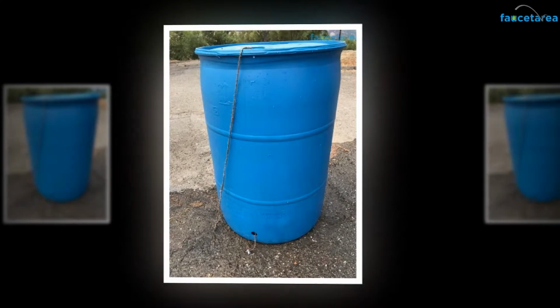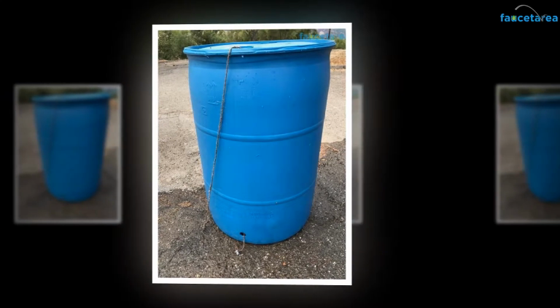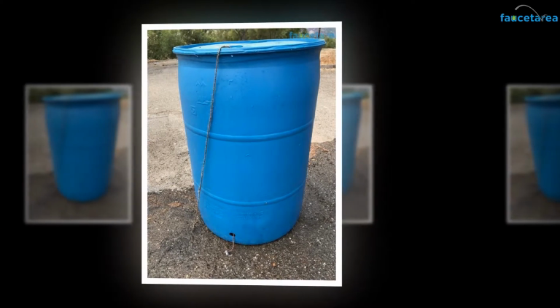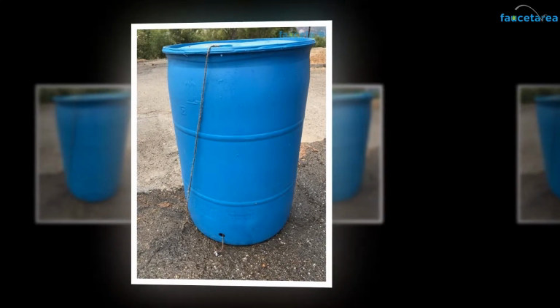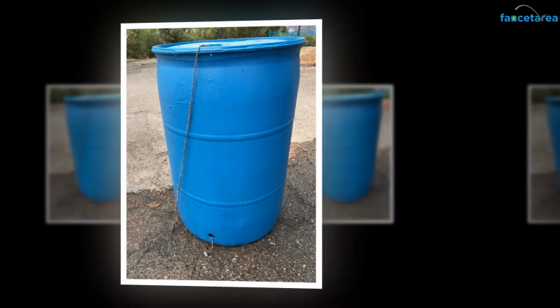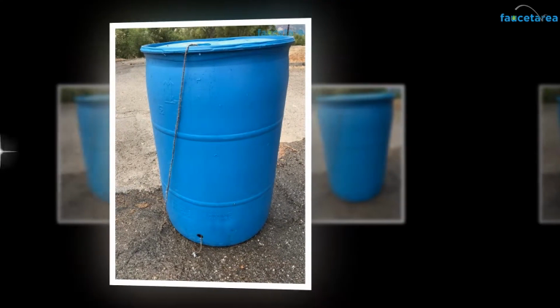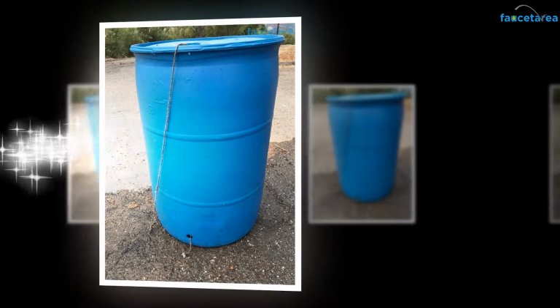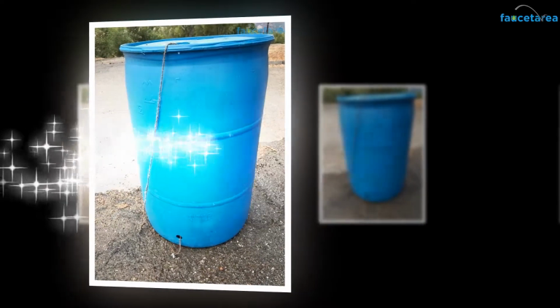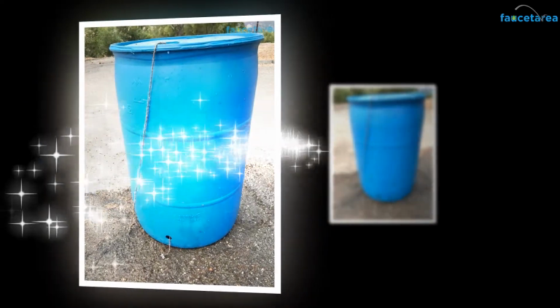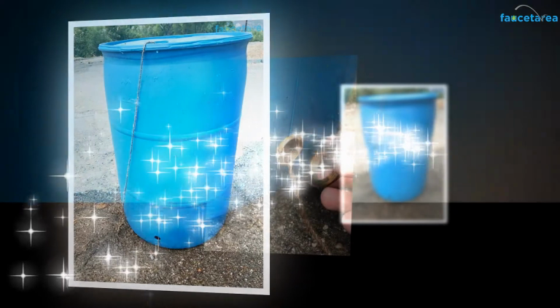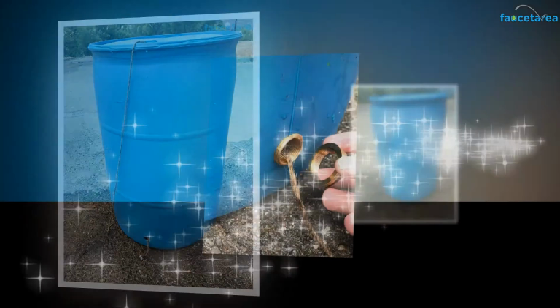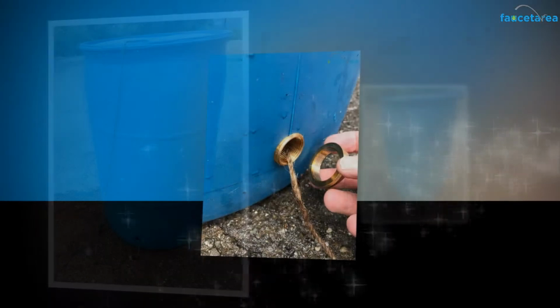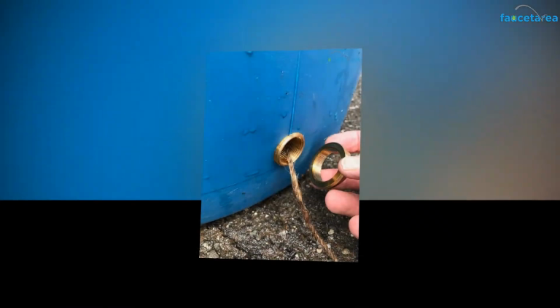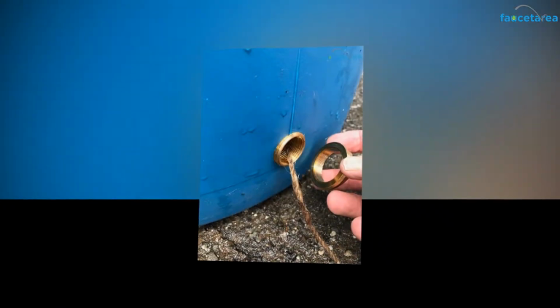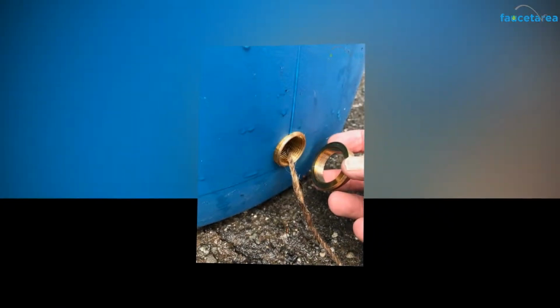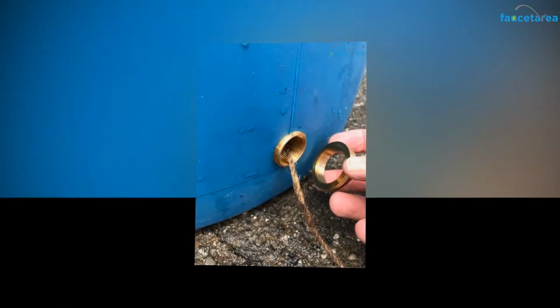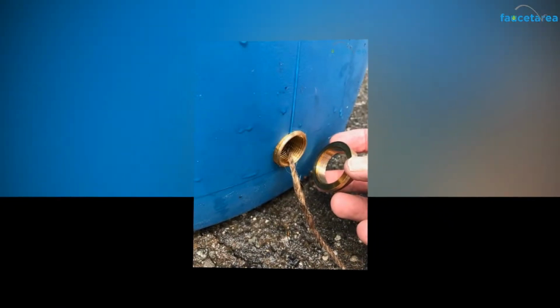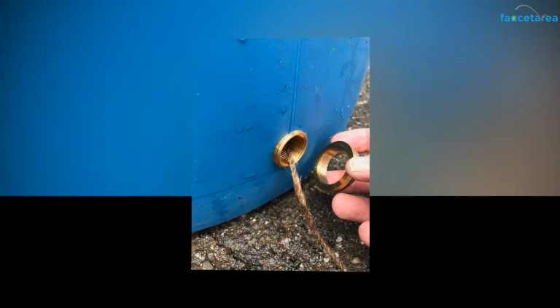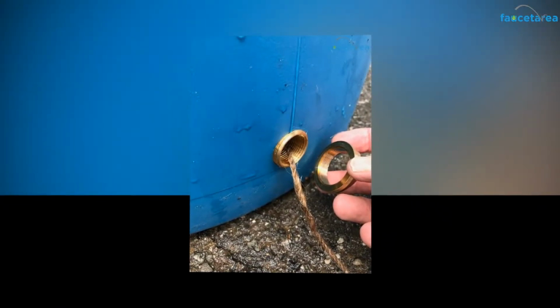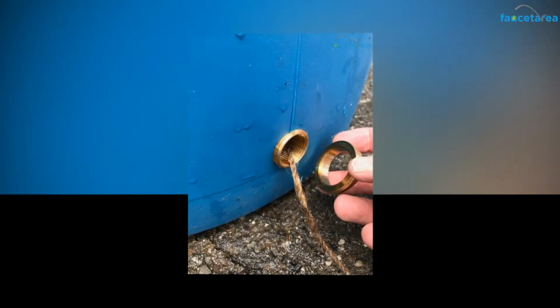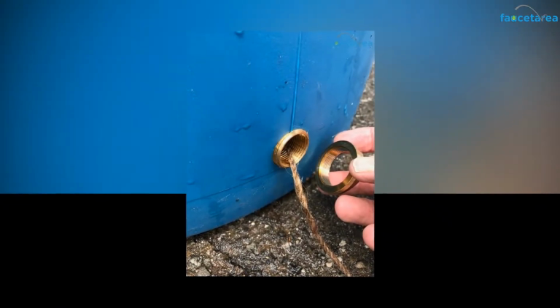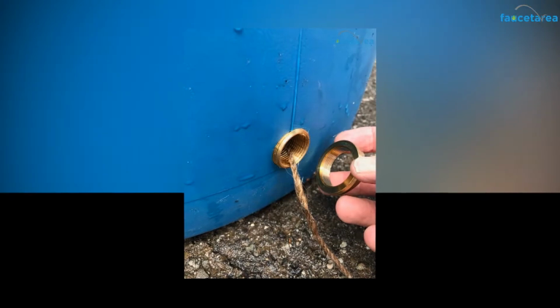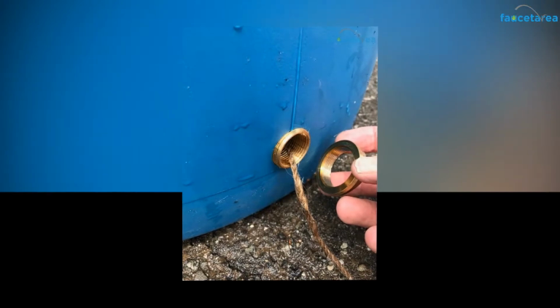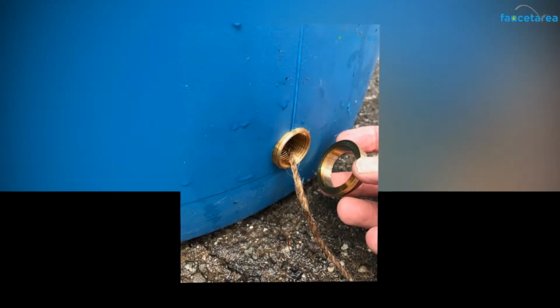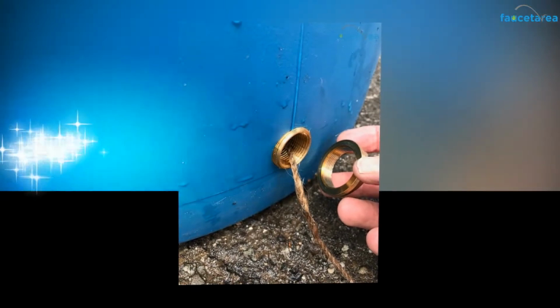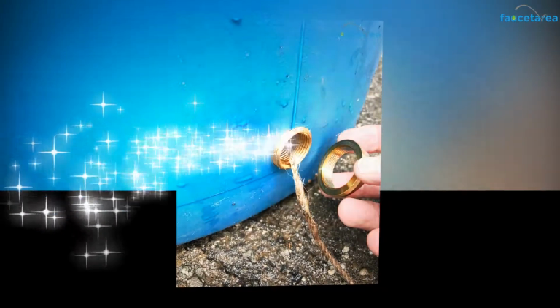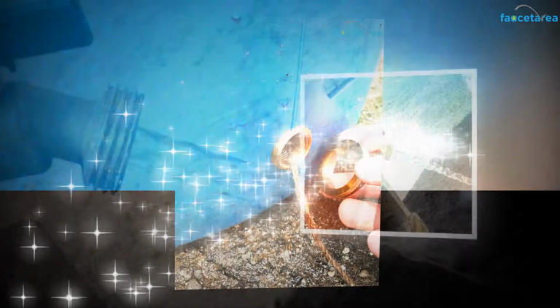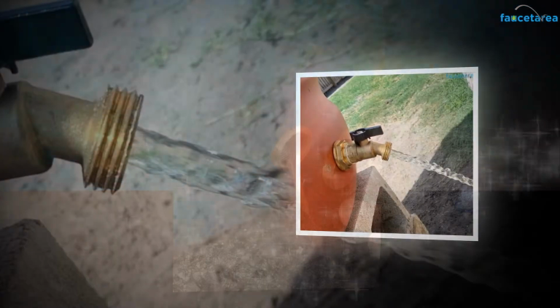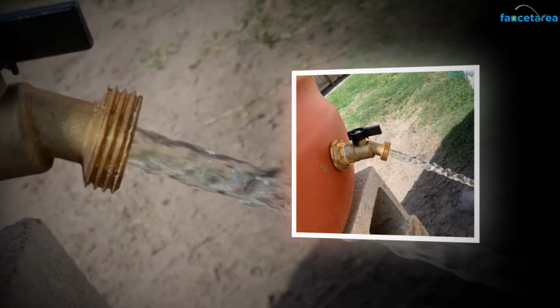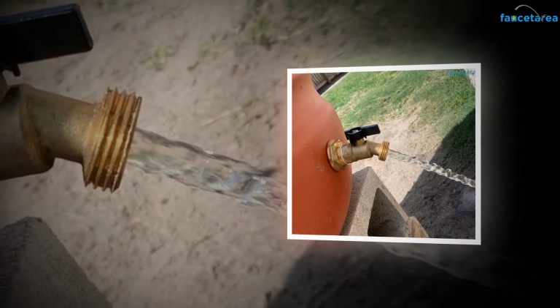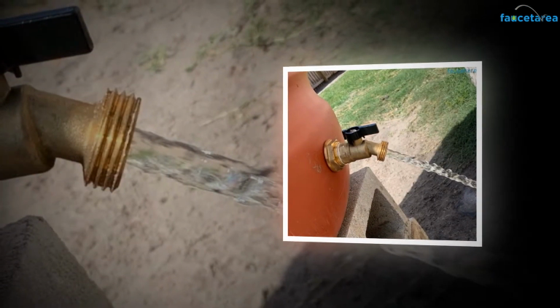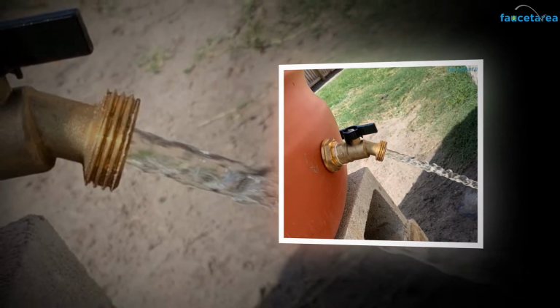But before that, one must clean the tank with all the necessary washing items and let the sludge be removed from the tank with water. The Rainpole Water Outlet Tap has various designs with unique features and functionalities.